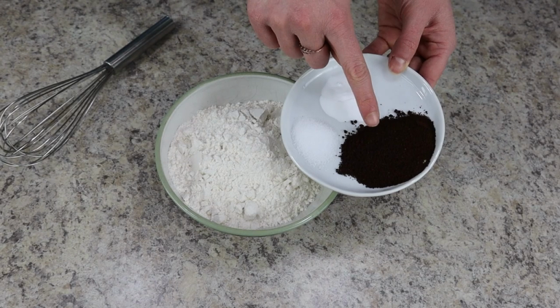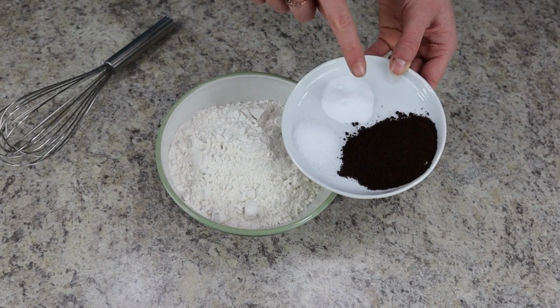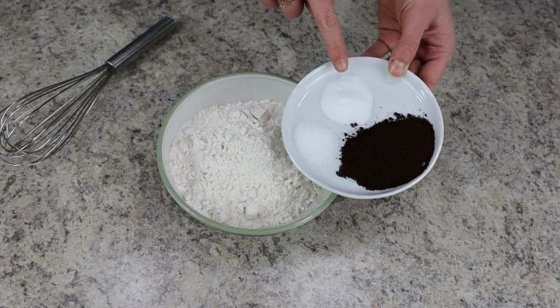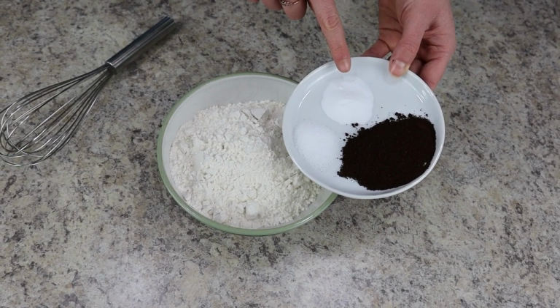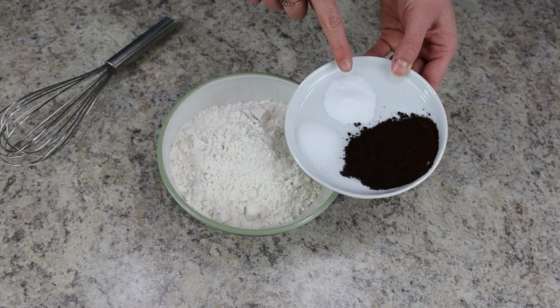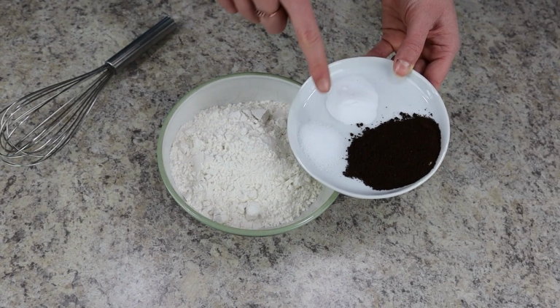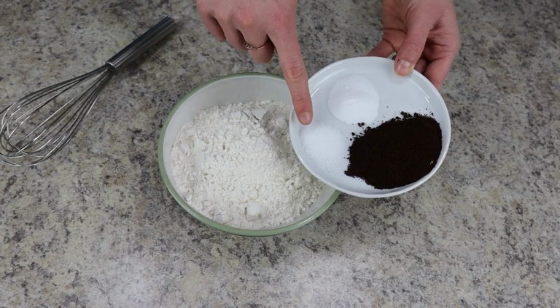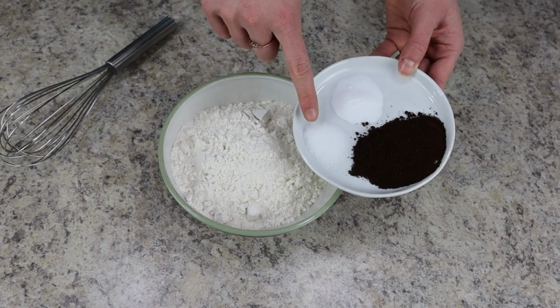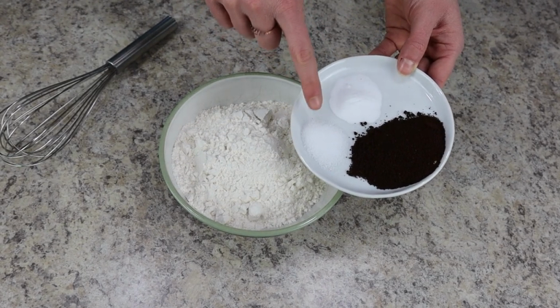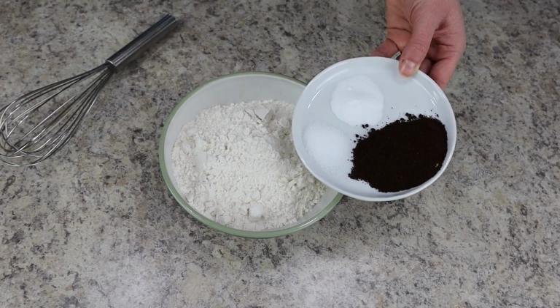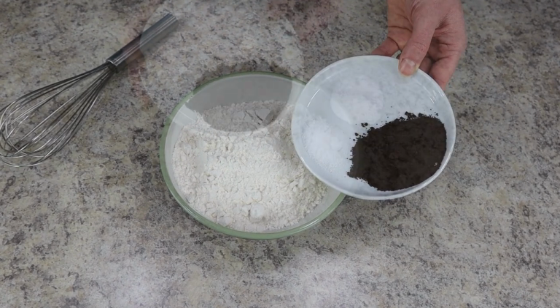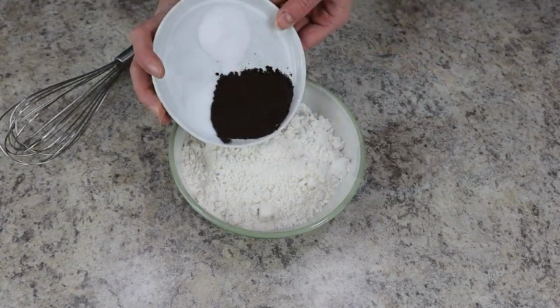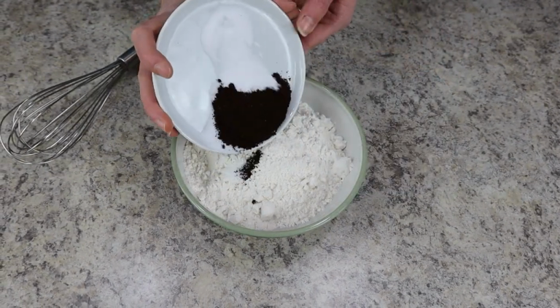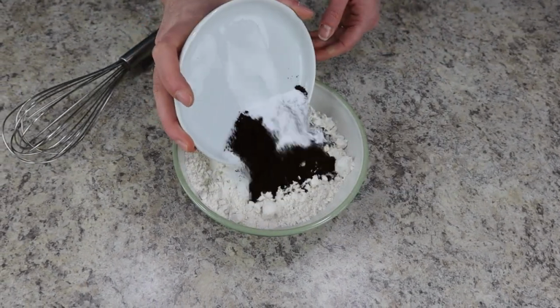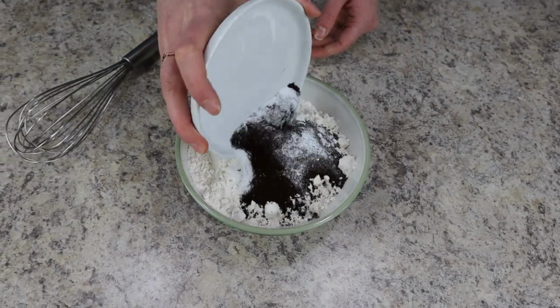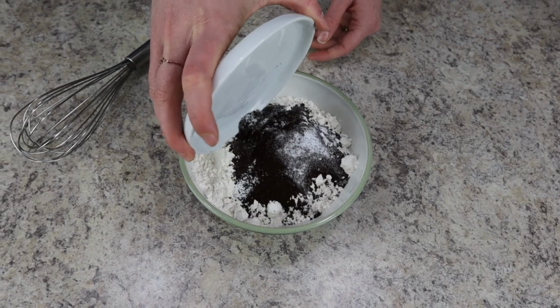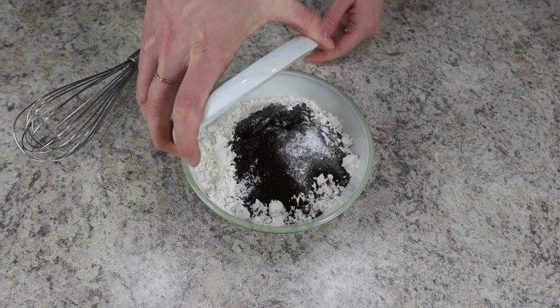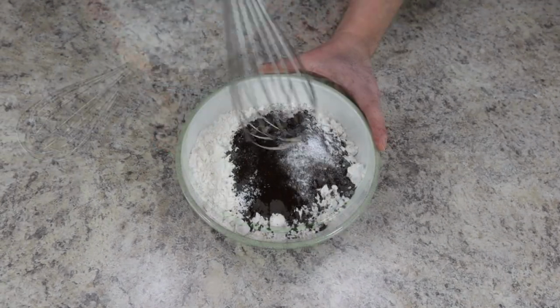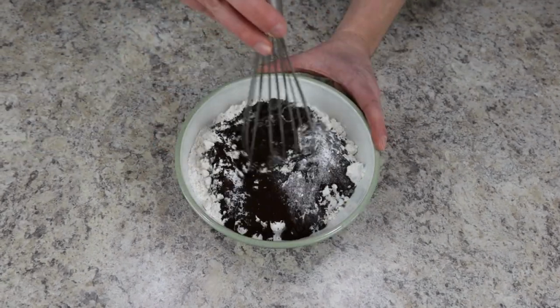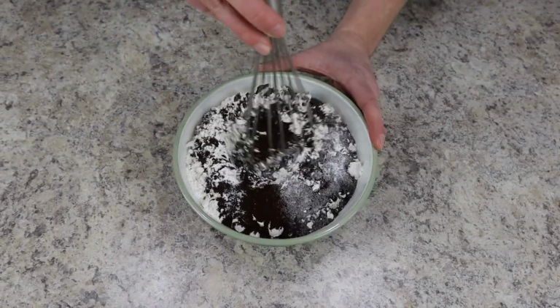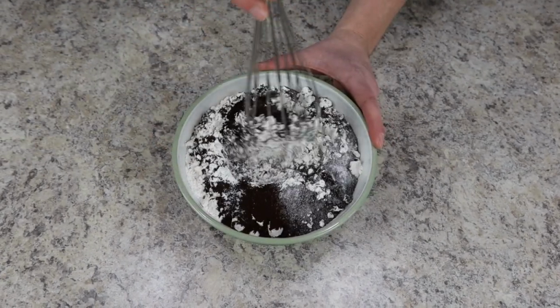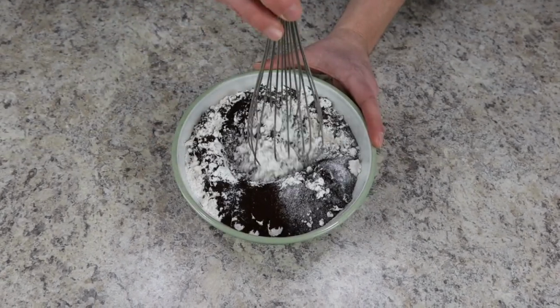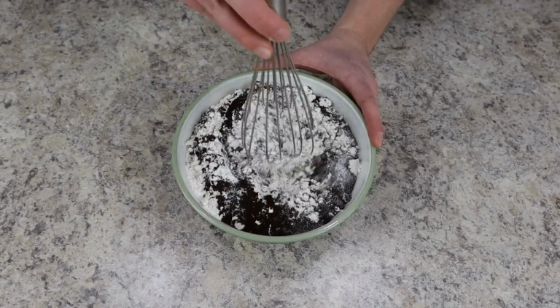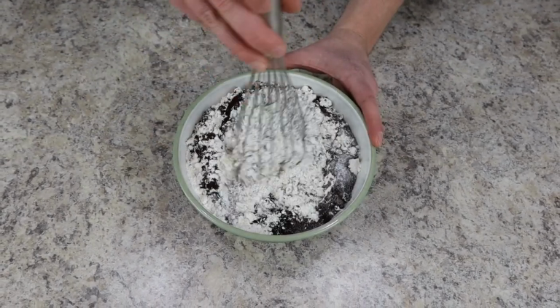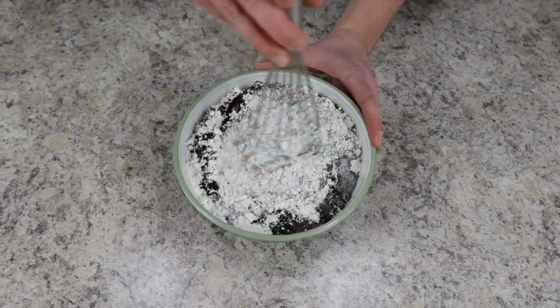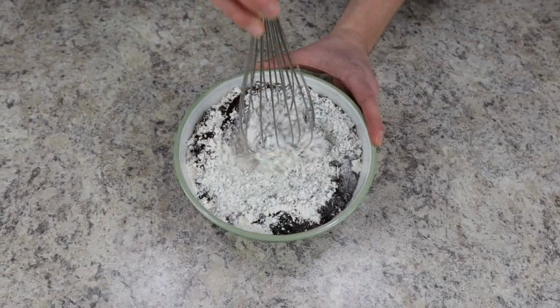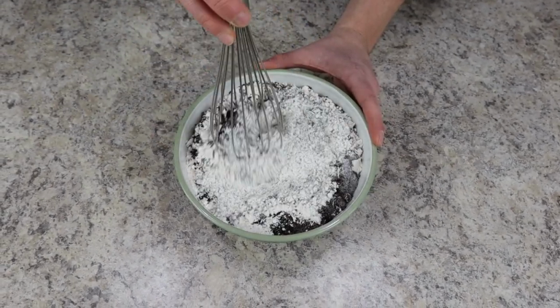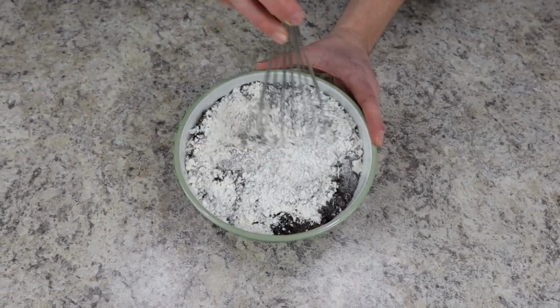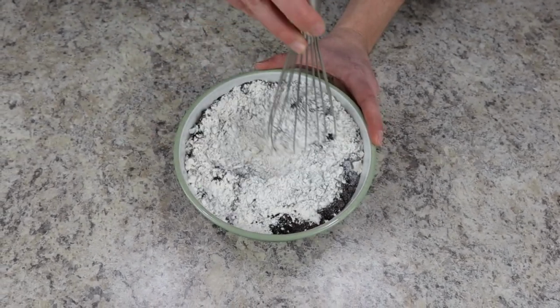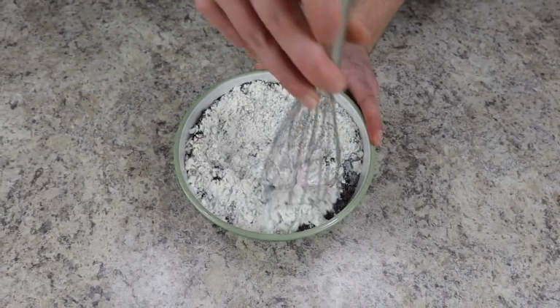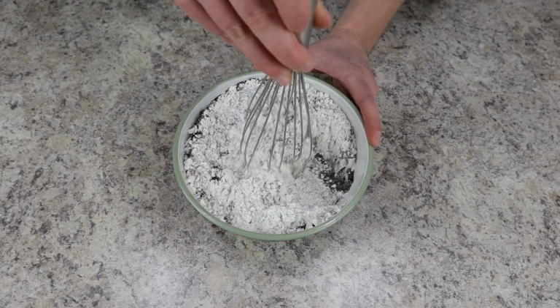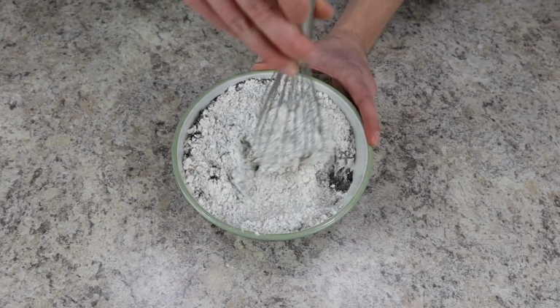For this recipe we're using two tablespoons of espresso powder, one teaspoon of baking soda, and half a teaspoon of fine sea salt. Combine that along with one and three-fourths cups of all-purpose flour and whisk everything until it's combined.